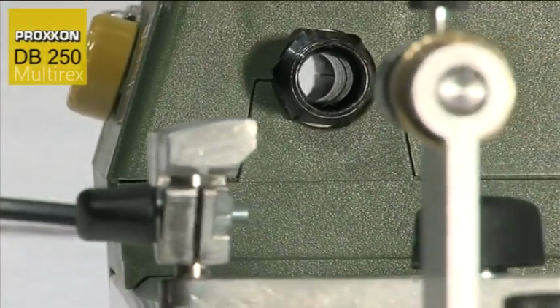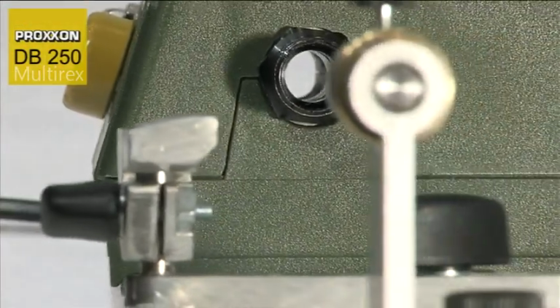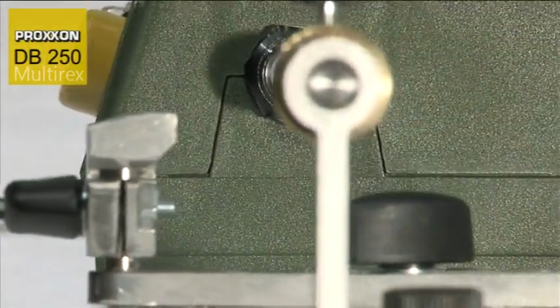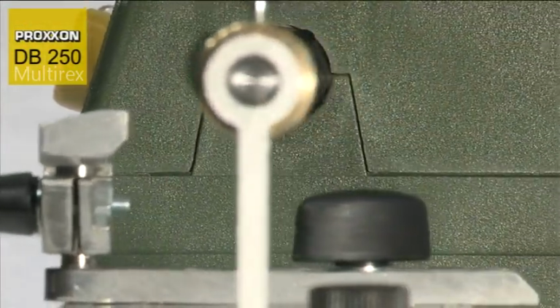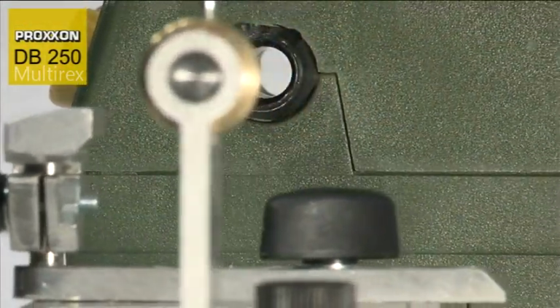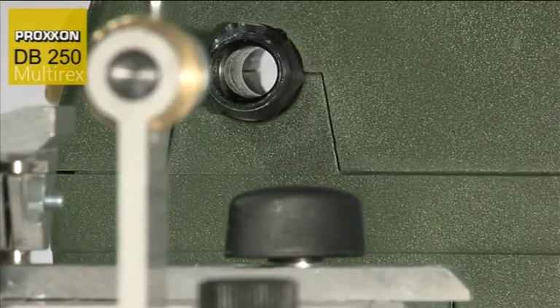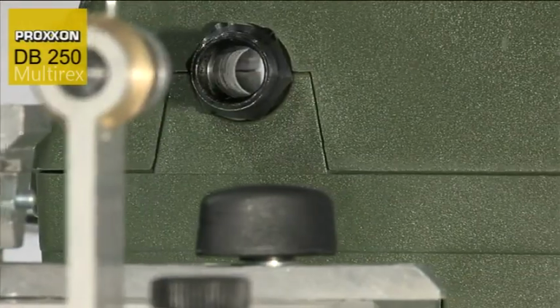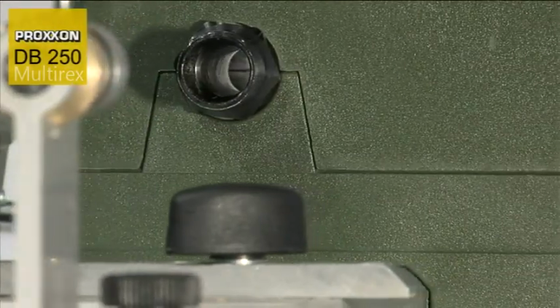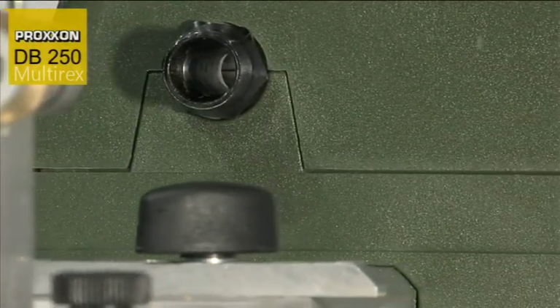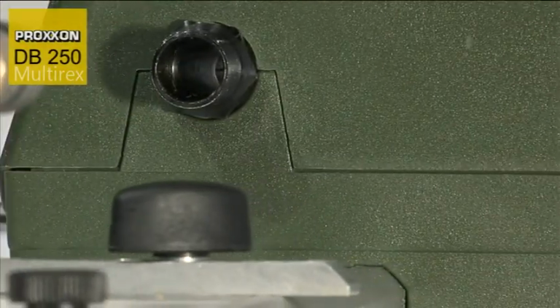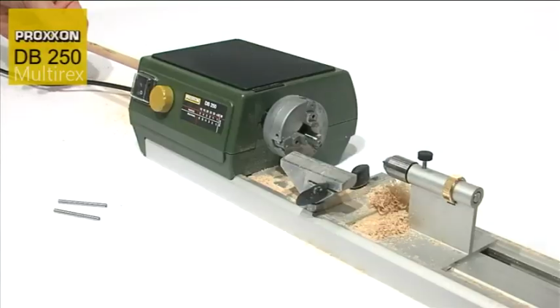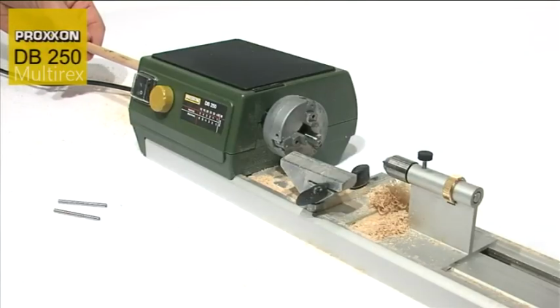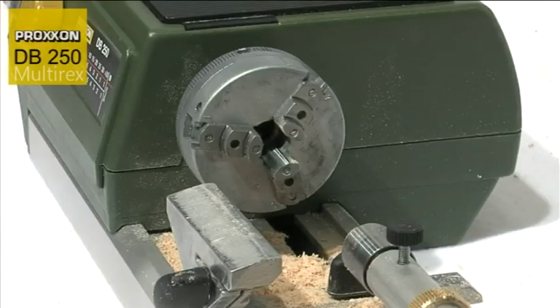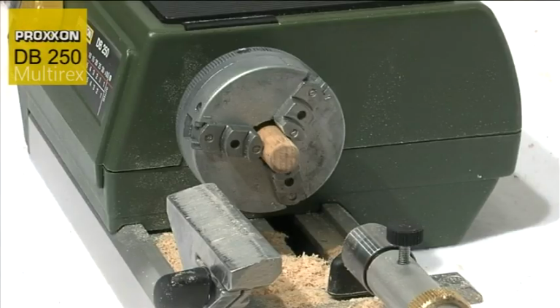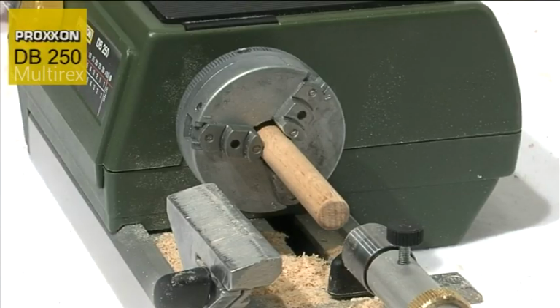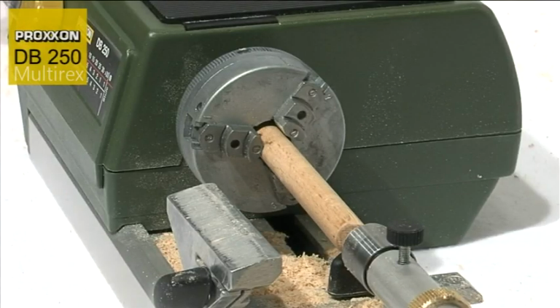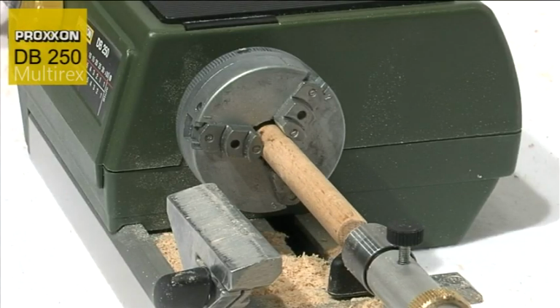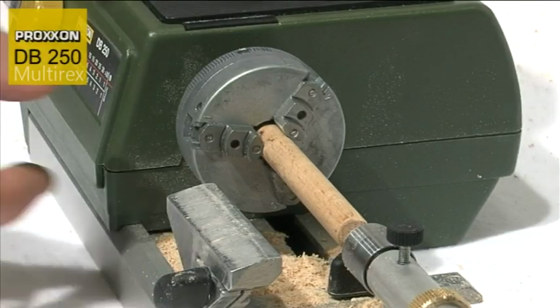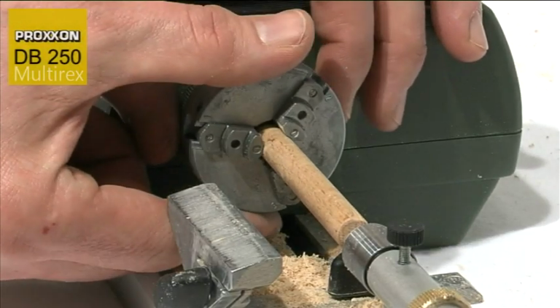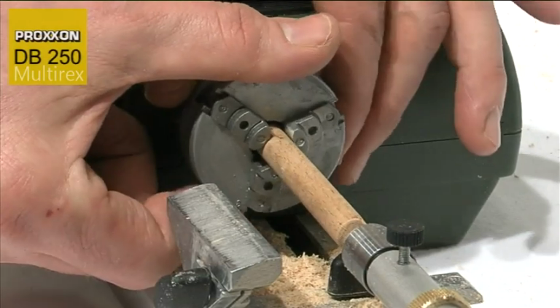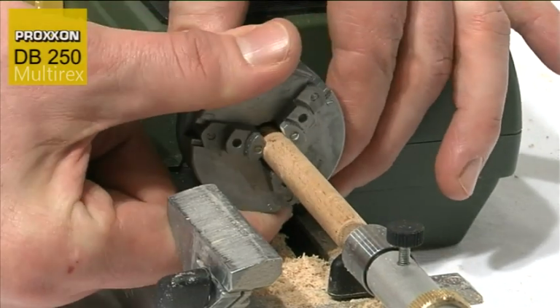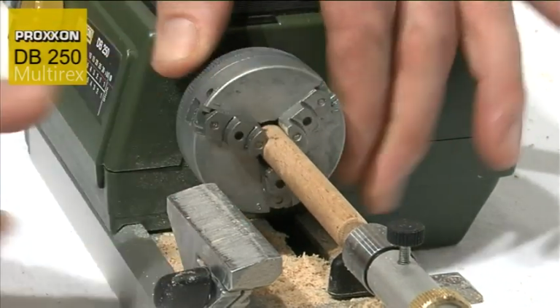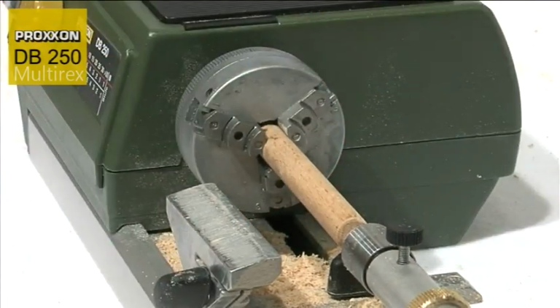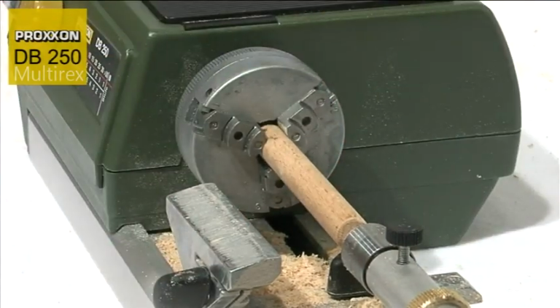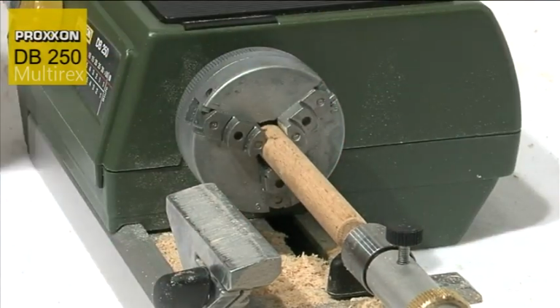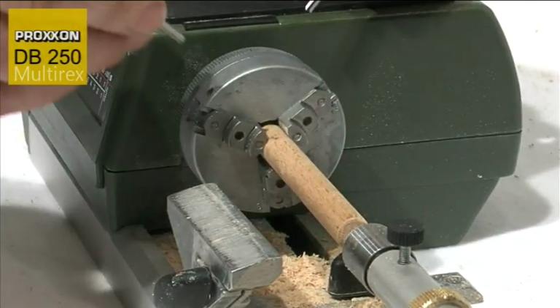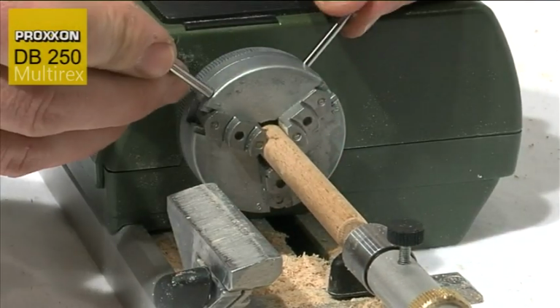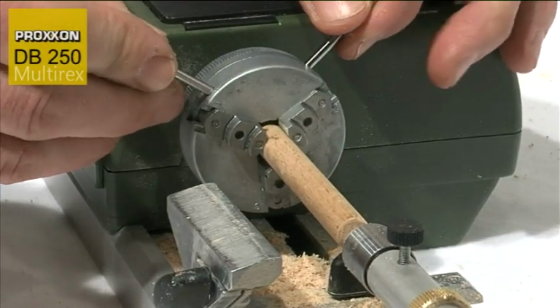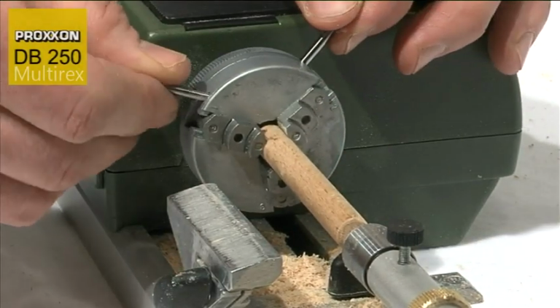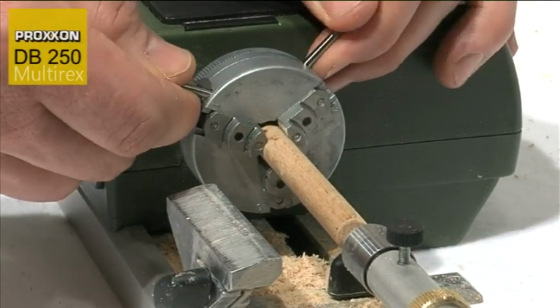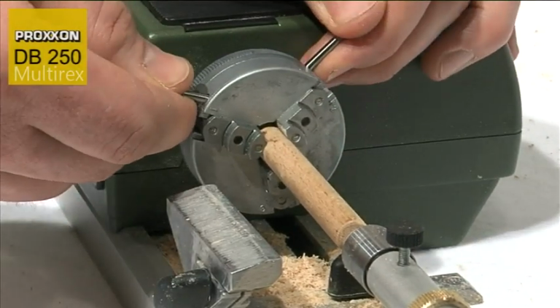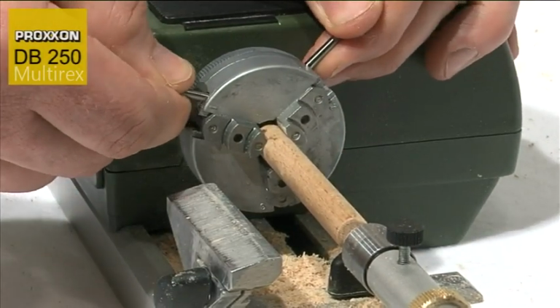The double ball-bearing mounted spindle has a bore diameter of 10mm to enable cutting of wooden work pieces of any length. You can simply insert longer work pieces through it for machining.